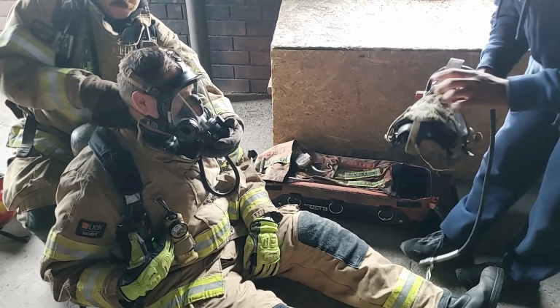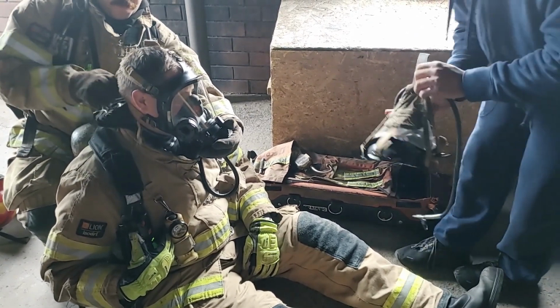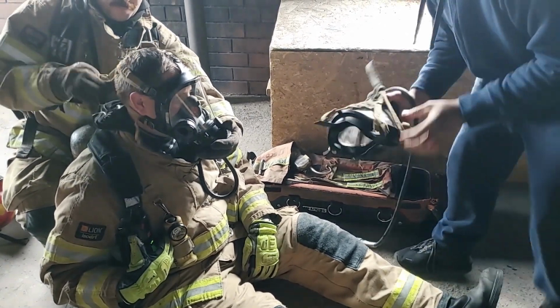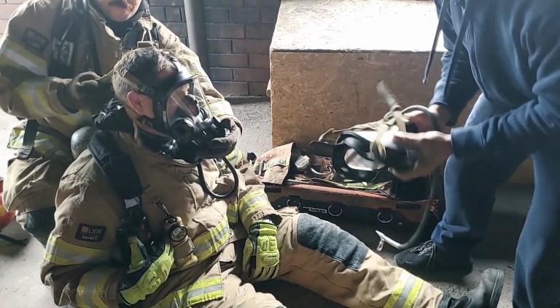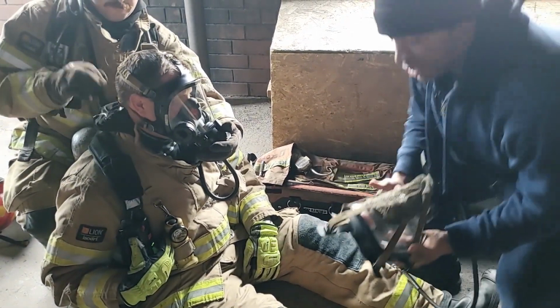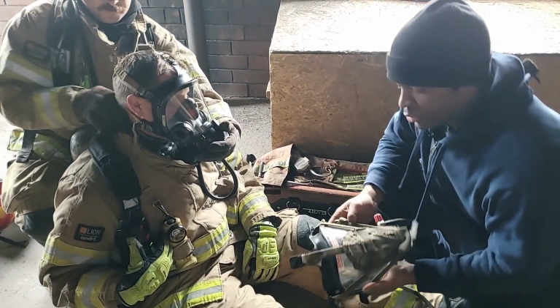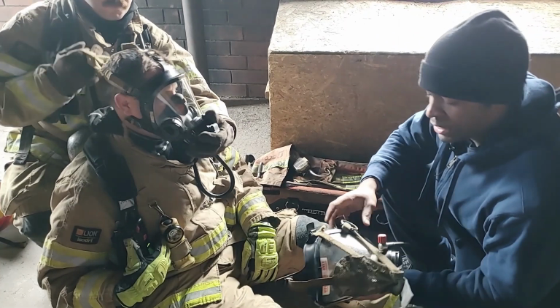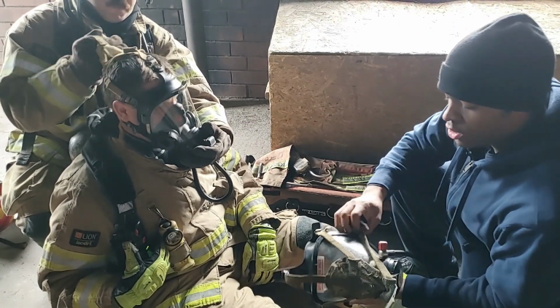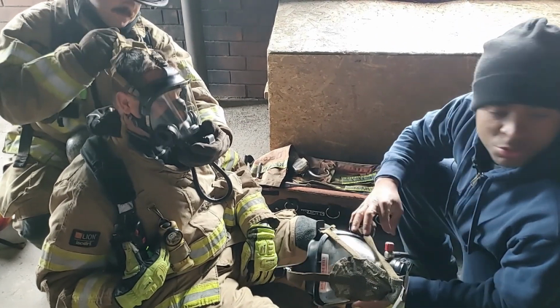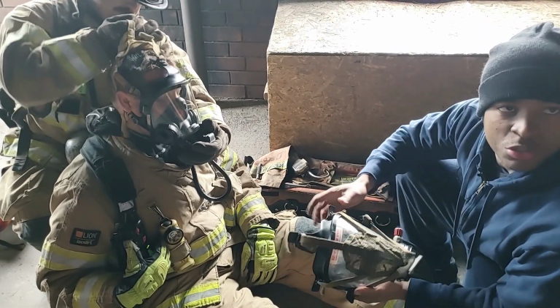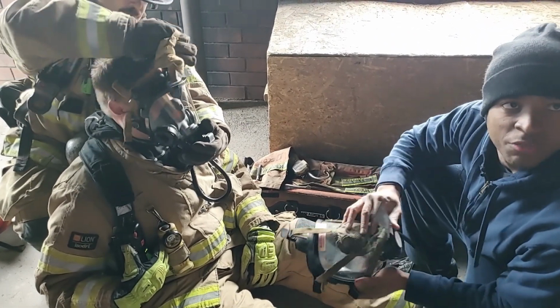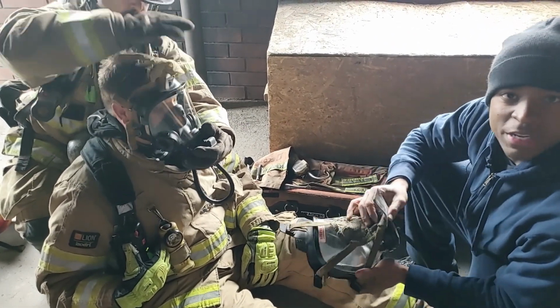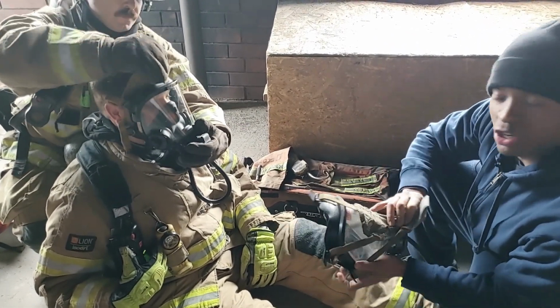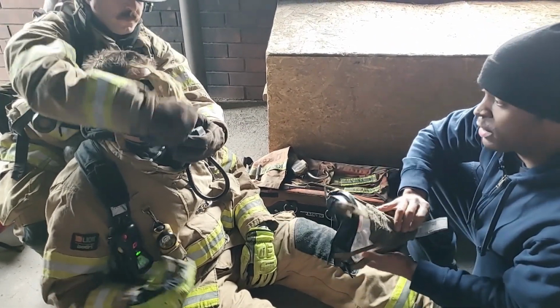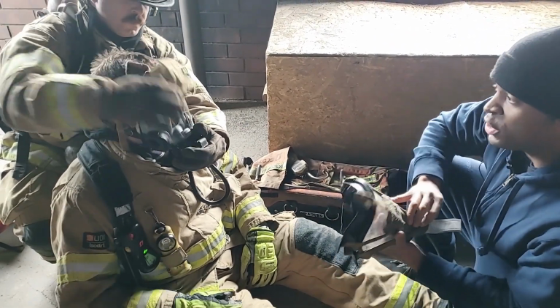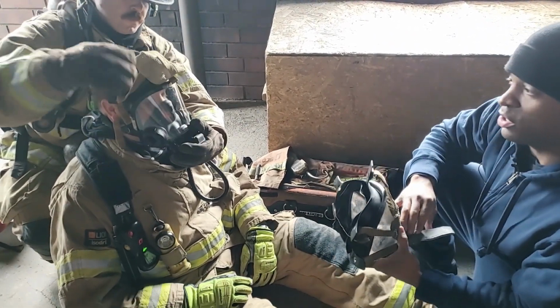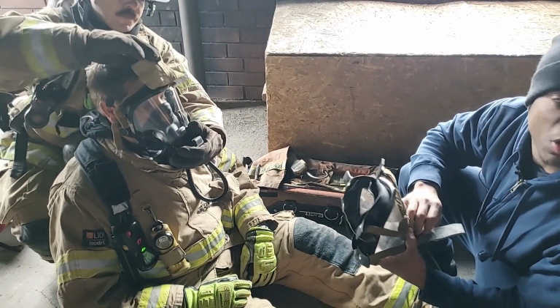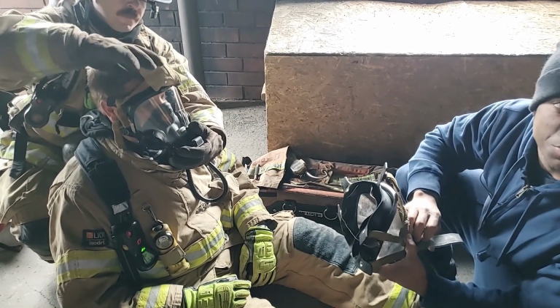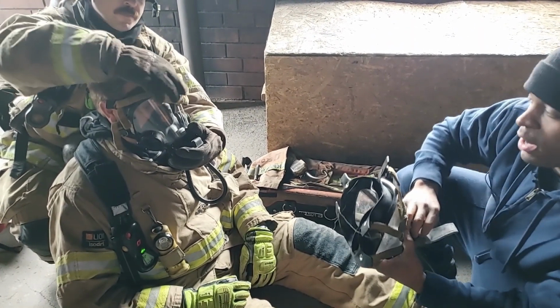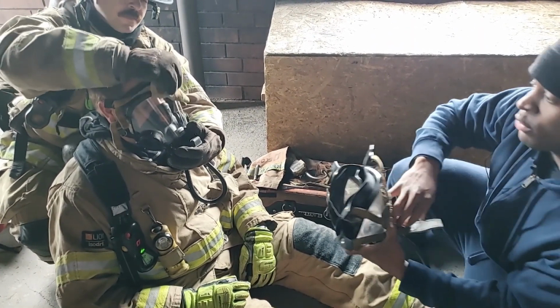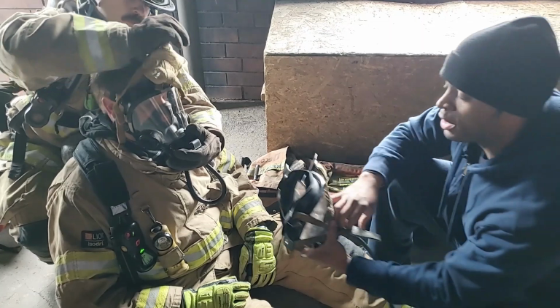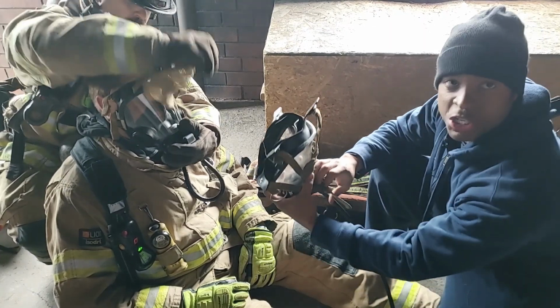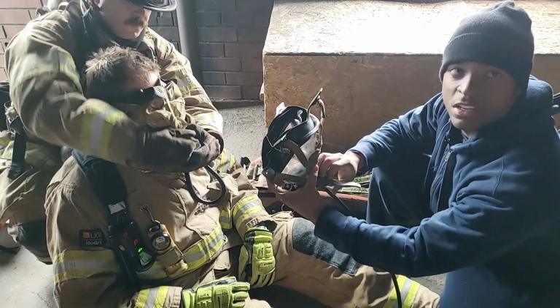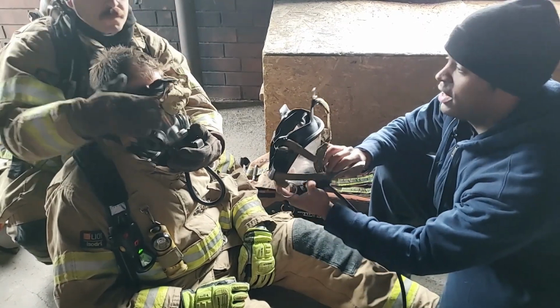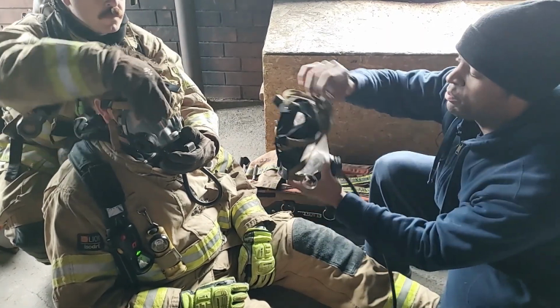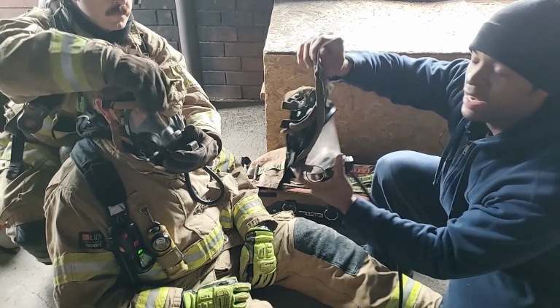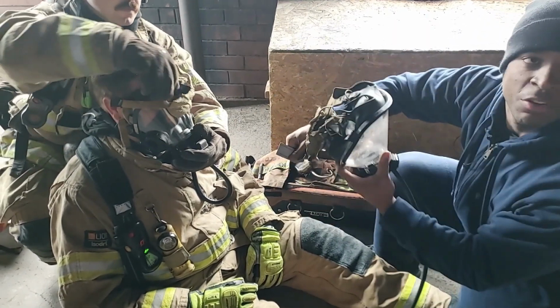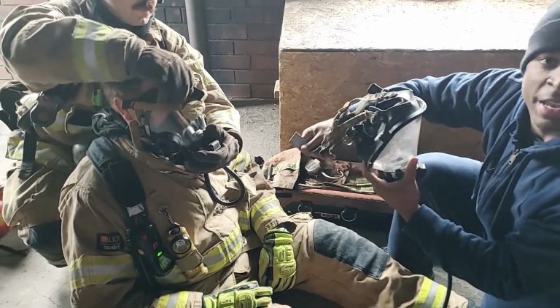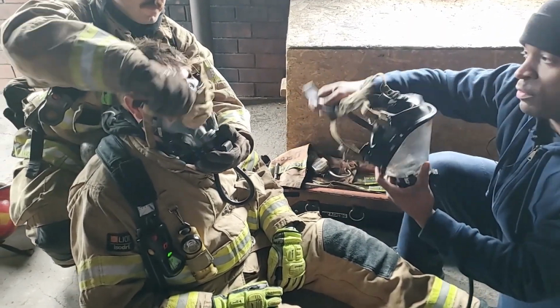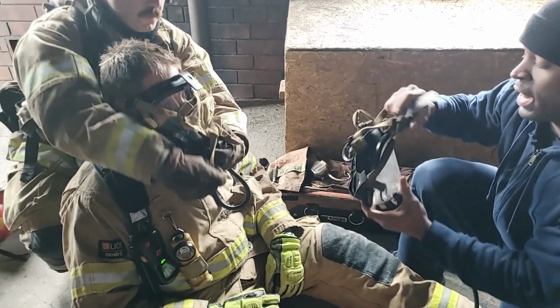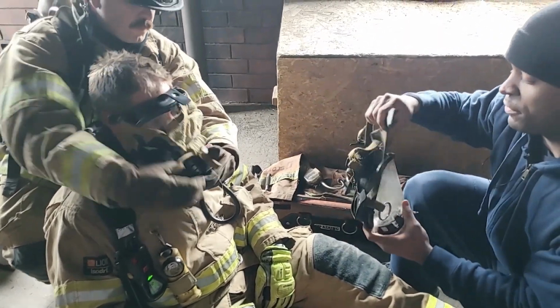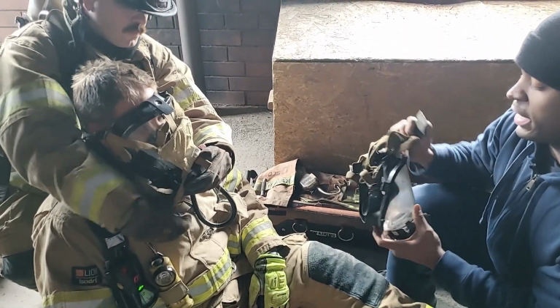As a second firefighter getting that facepiece ready, make sure all straps are loose and the facepiece is pulled over so that when we do our facepiece swap, we can roll under the chin and make sure we'll be able to easily flip the net over behind the firefighter's head.